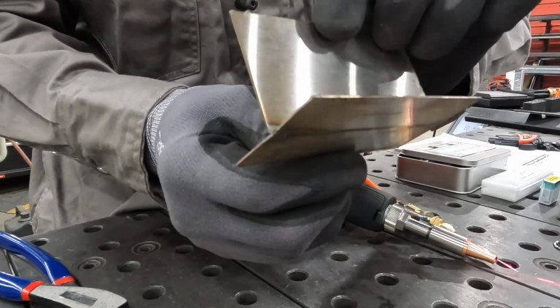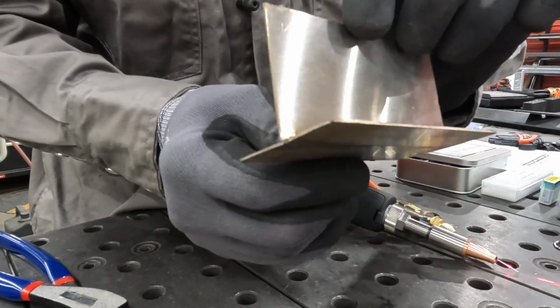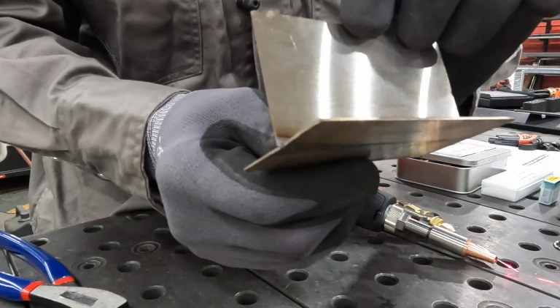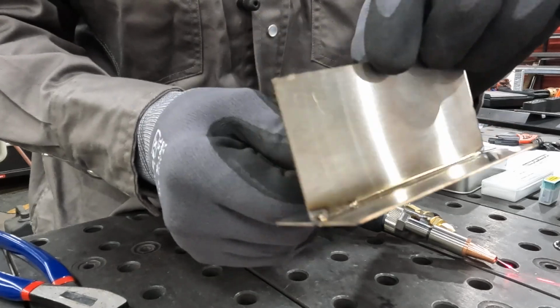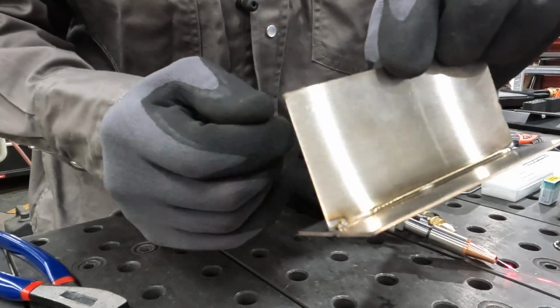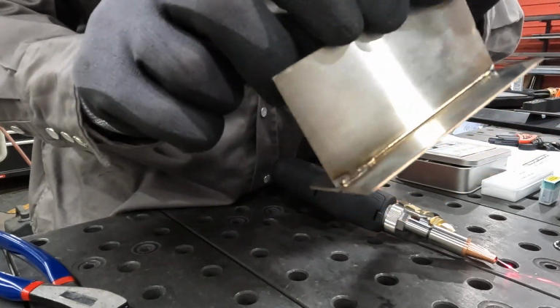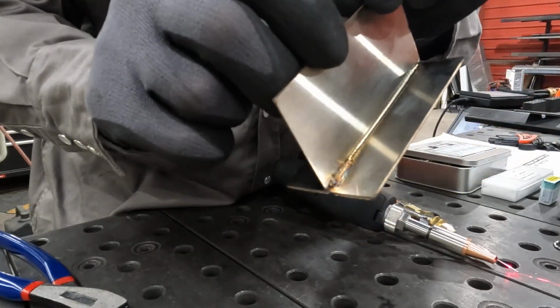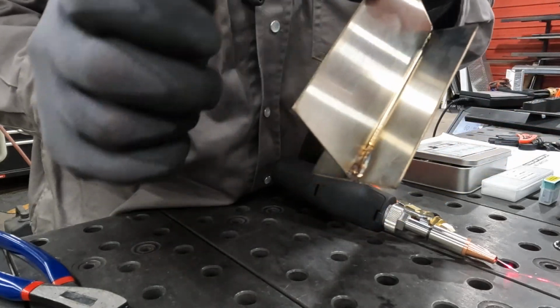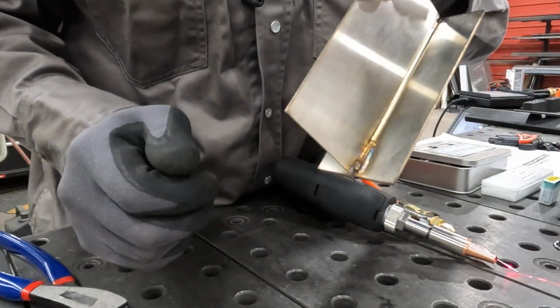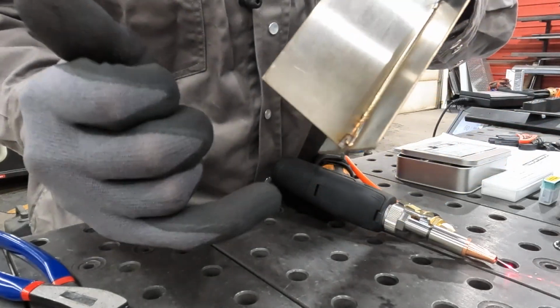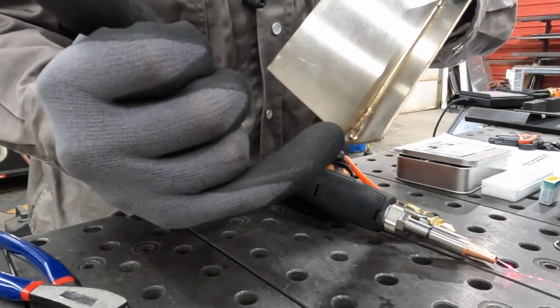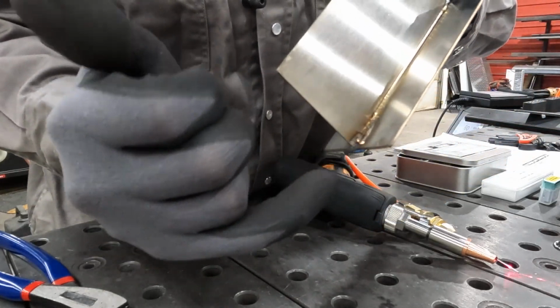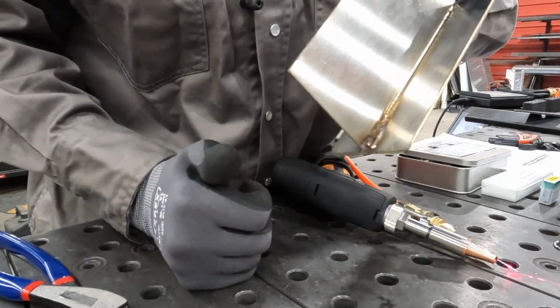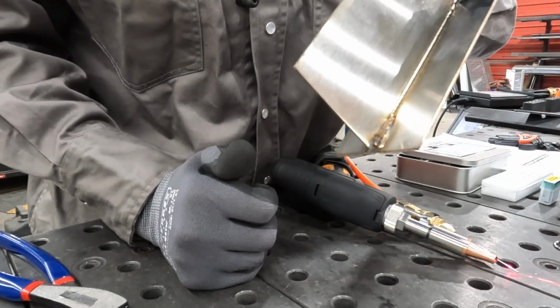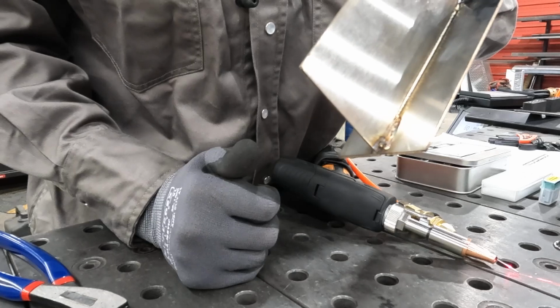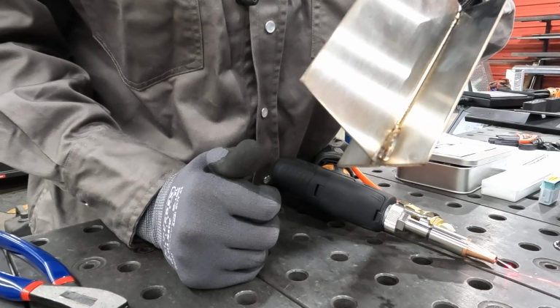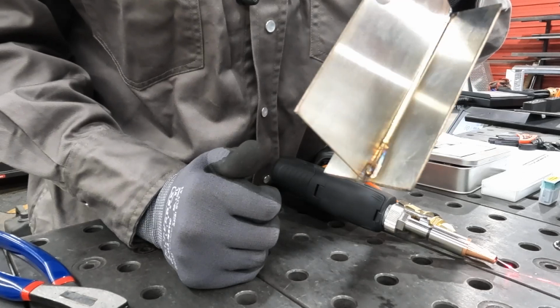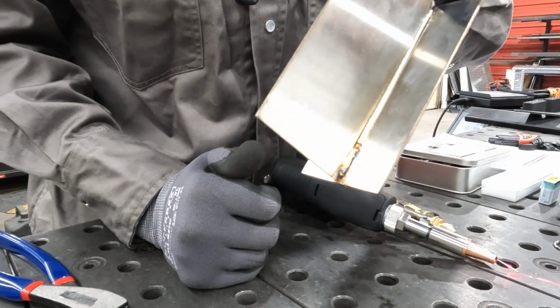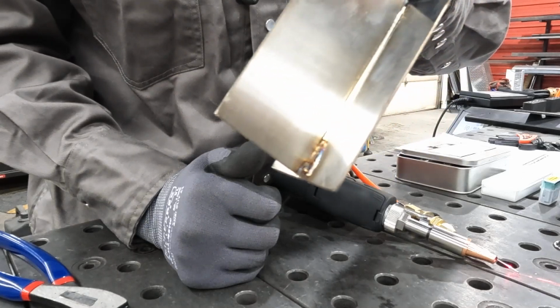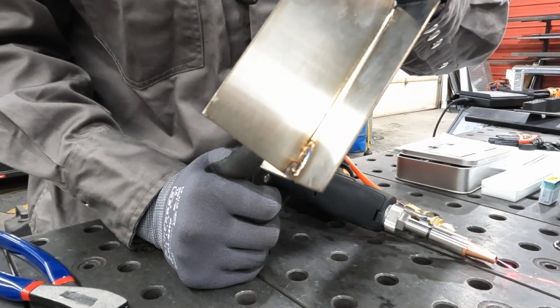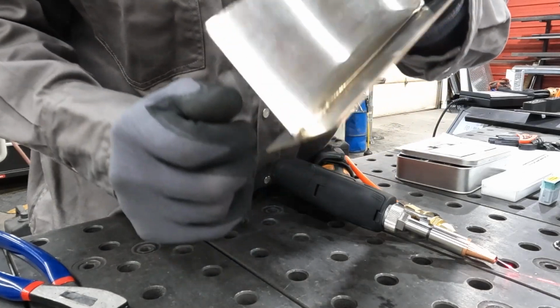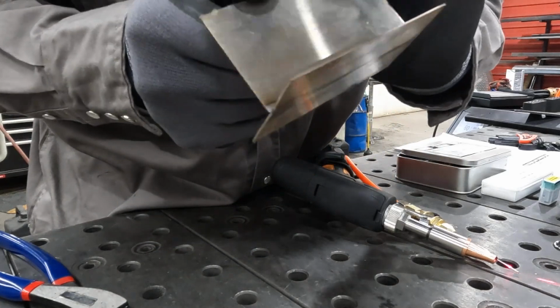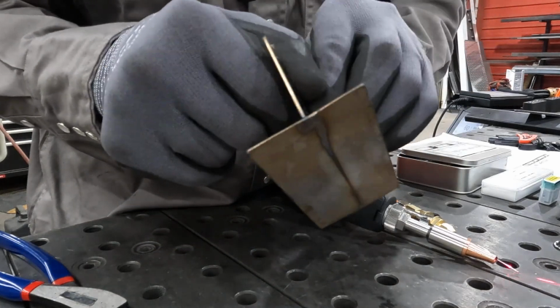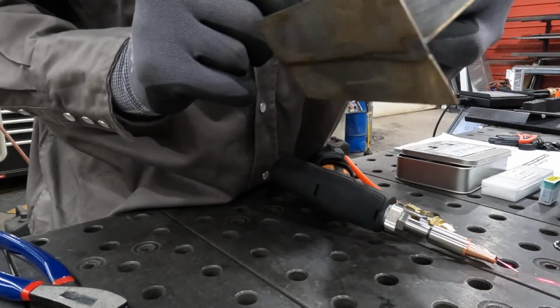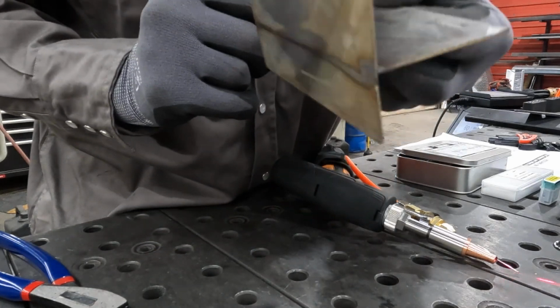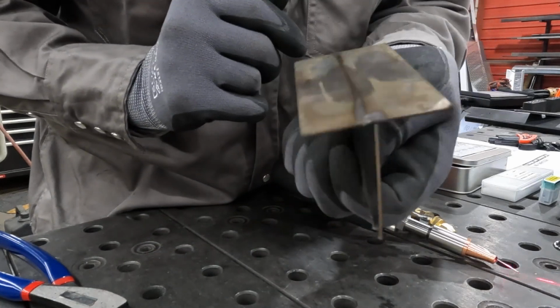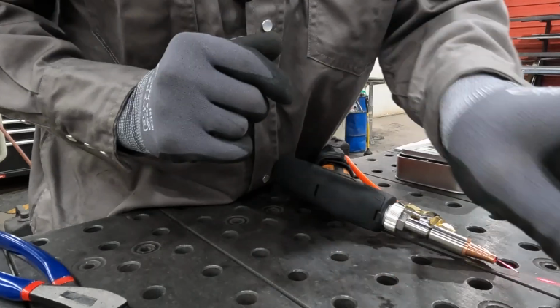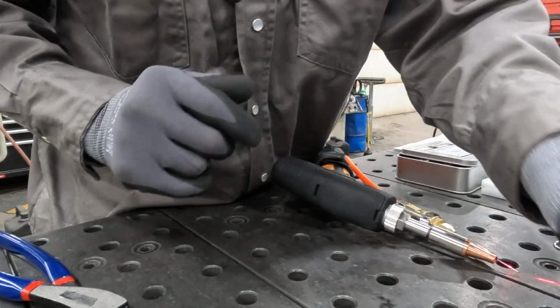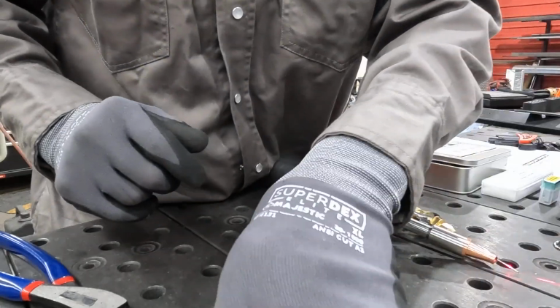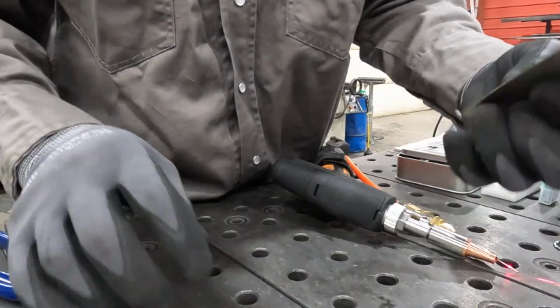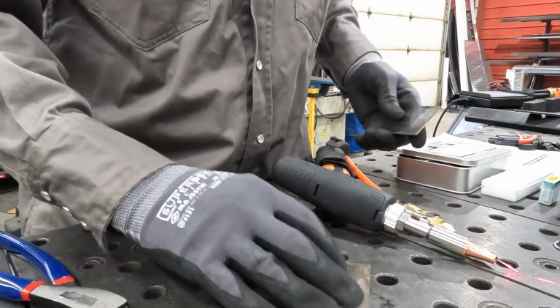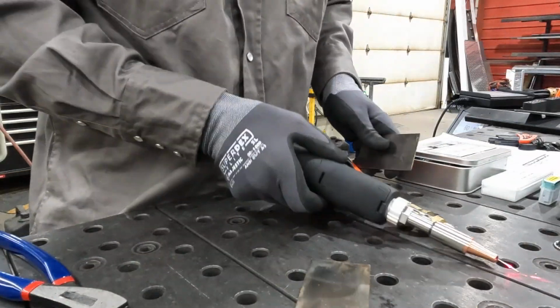We welded towards the tack so it wouldn't move, and that's when I just about burned my thumb off. You can see I moved out of the weld and got a little out of whack there. So let's just jig one of these up again real quick and turn and burn.